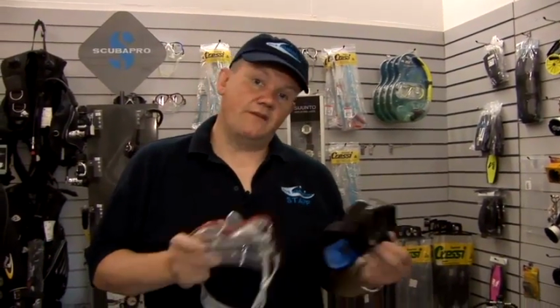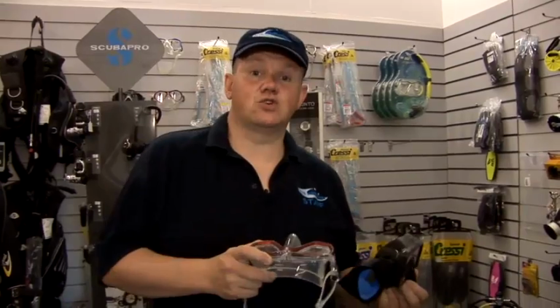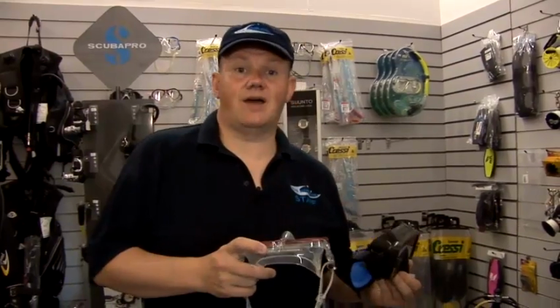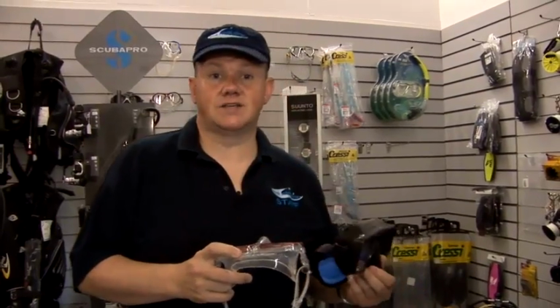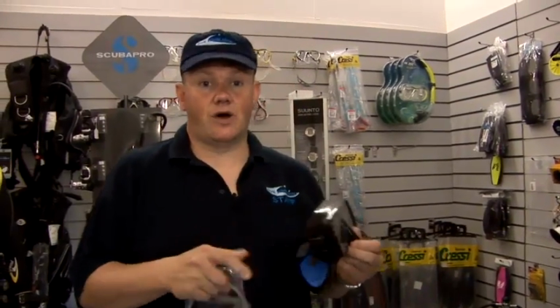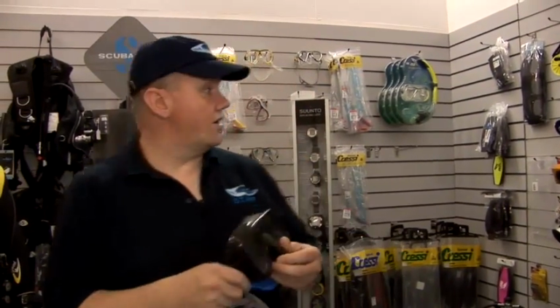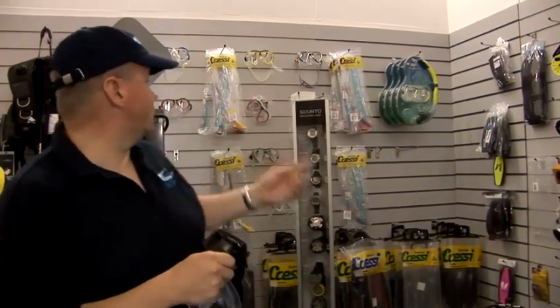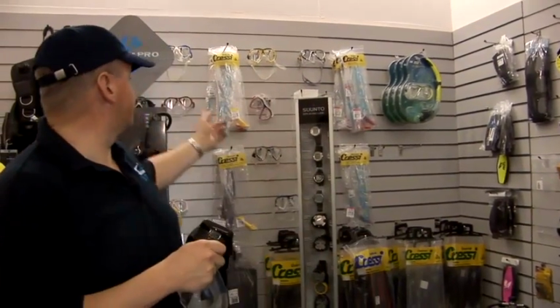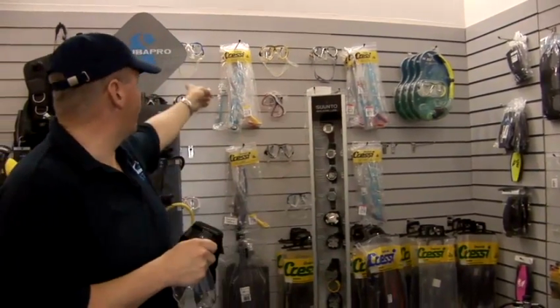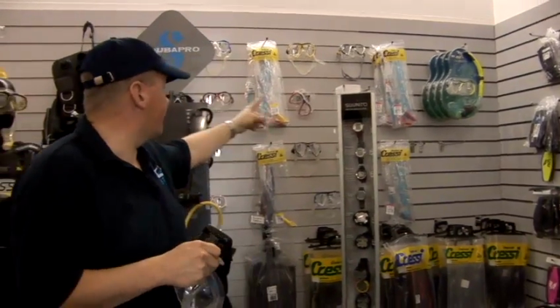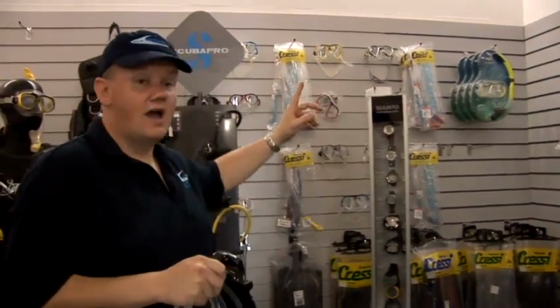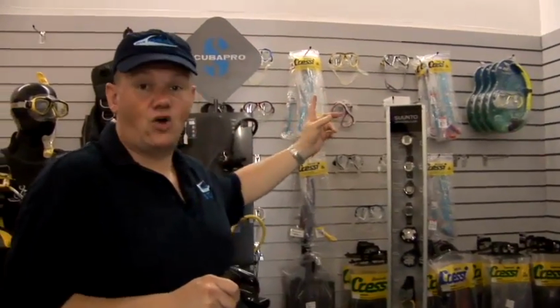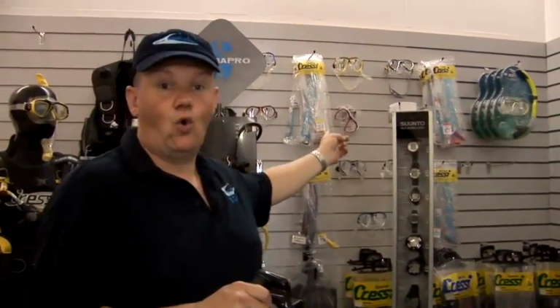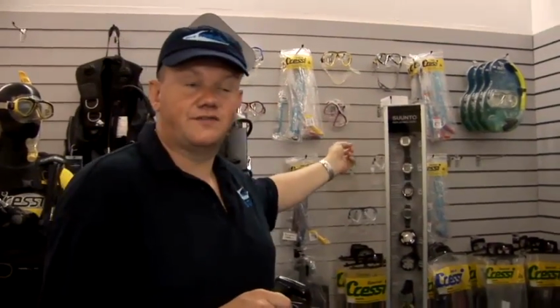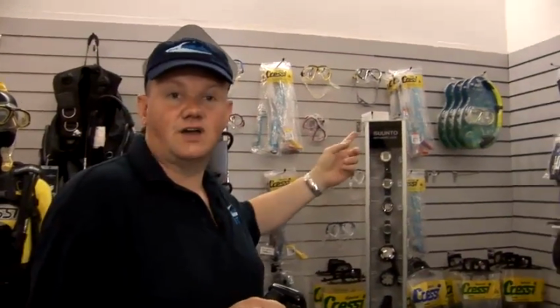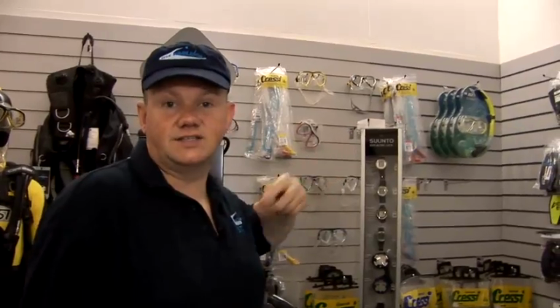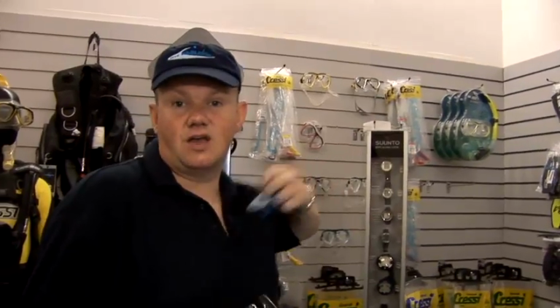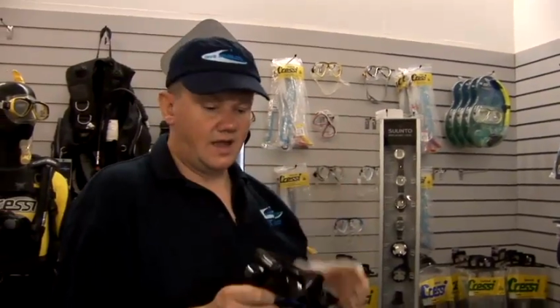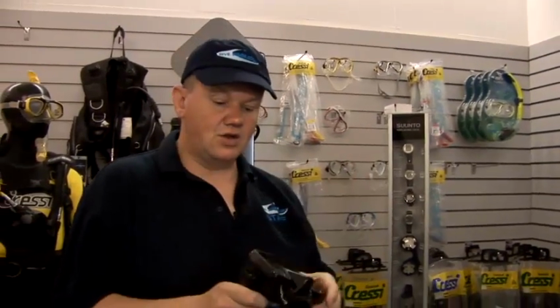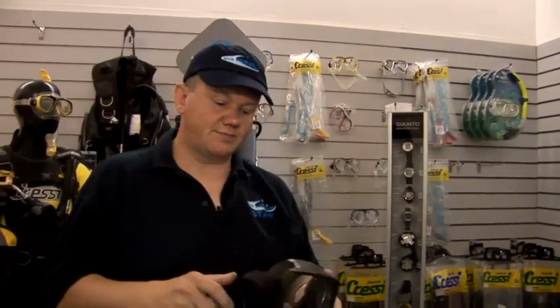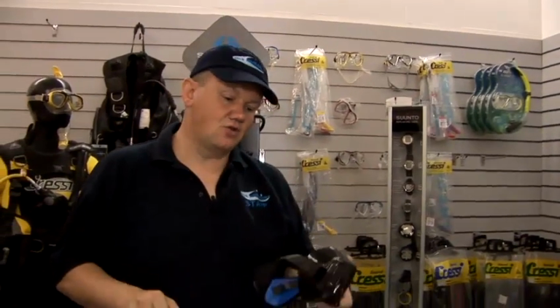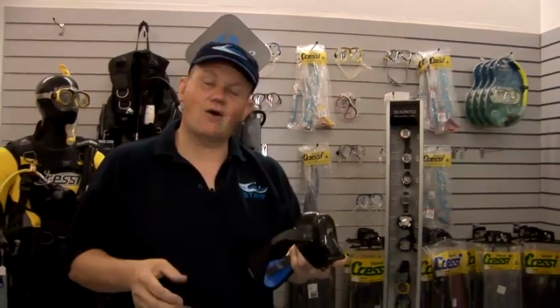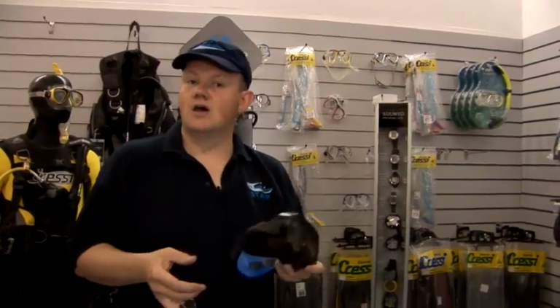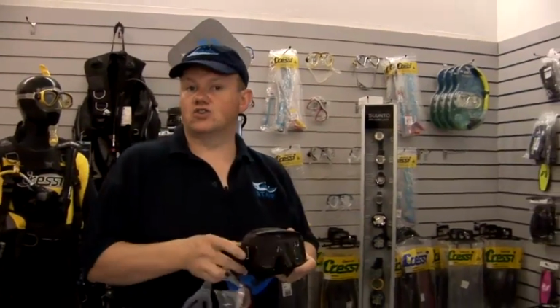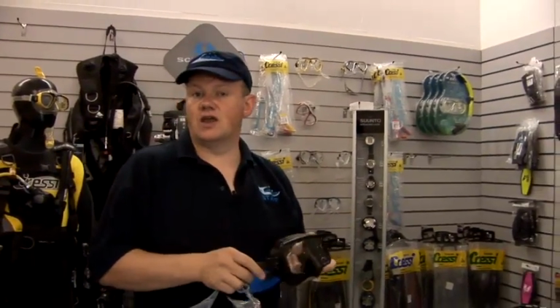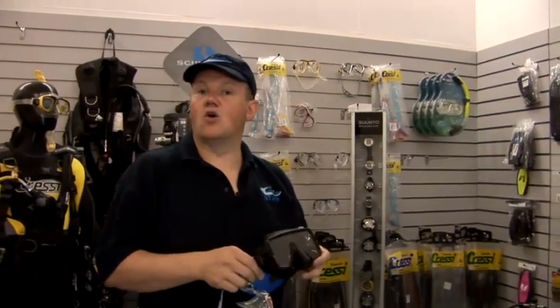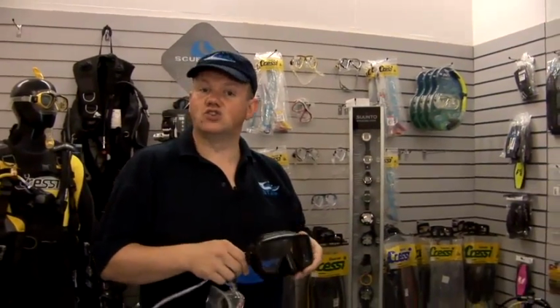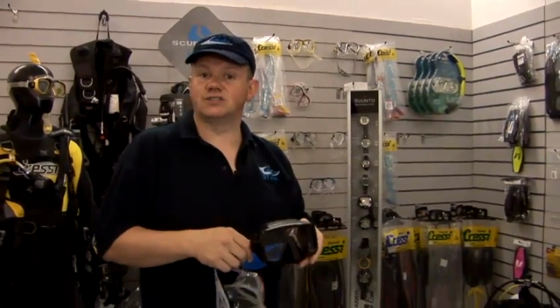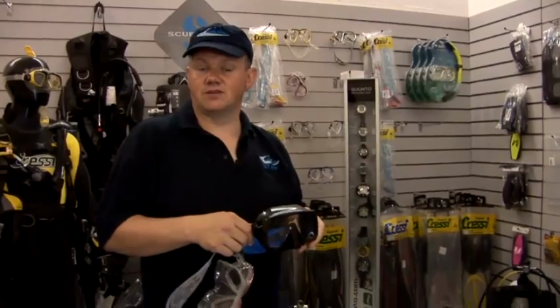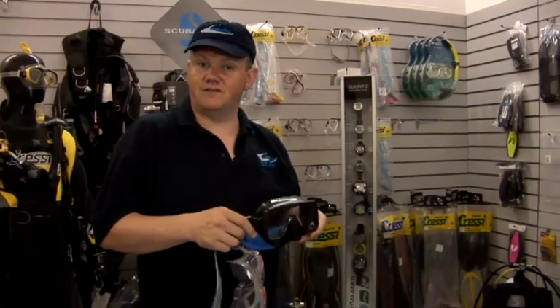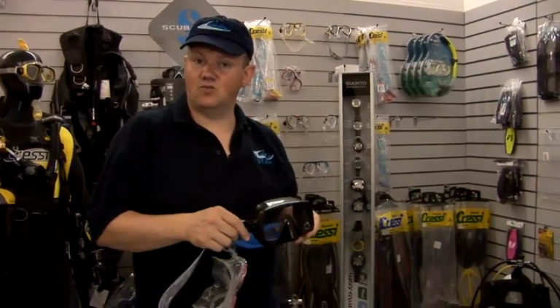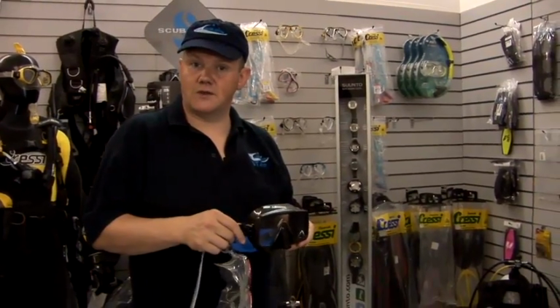If you go to a shop that has a wide range of masks like we have here — a whole wall of different sizes and types — then you can just spend a good hour trying them on and choosing something that really fits and works for you.